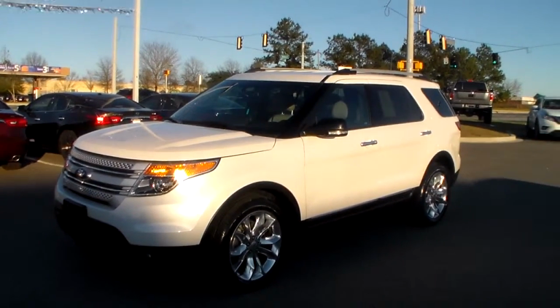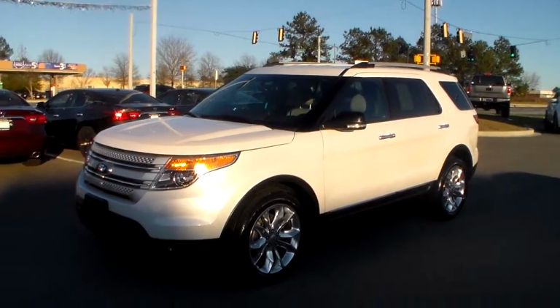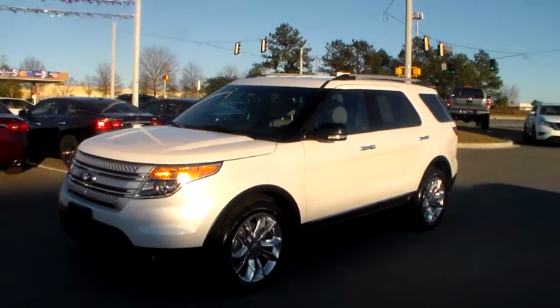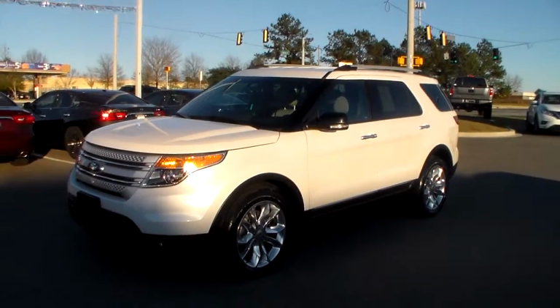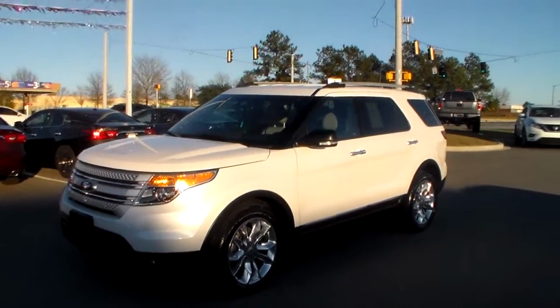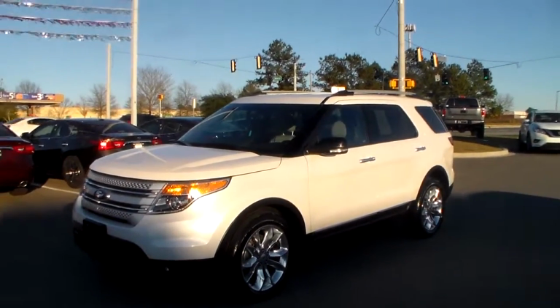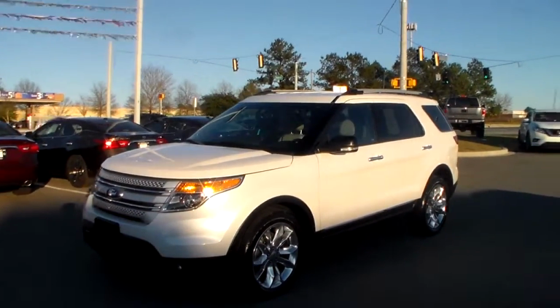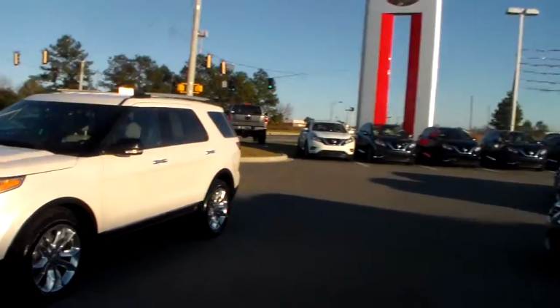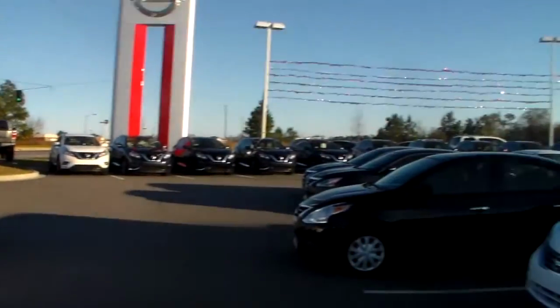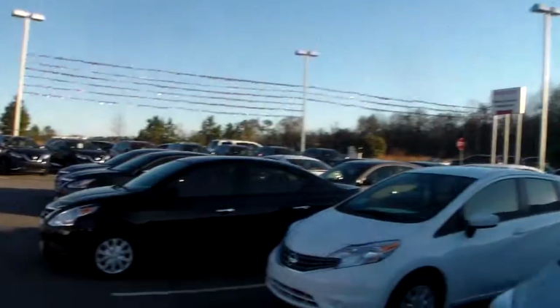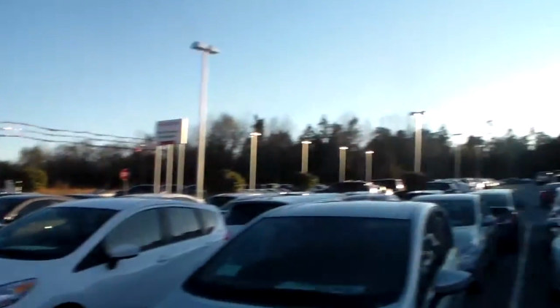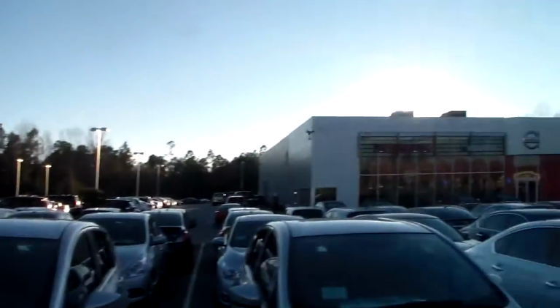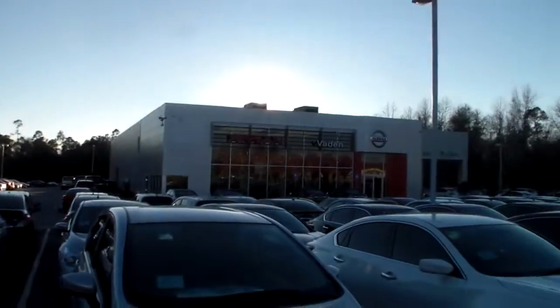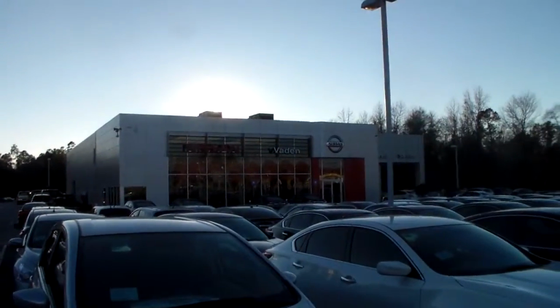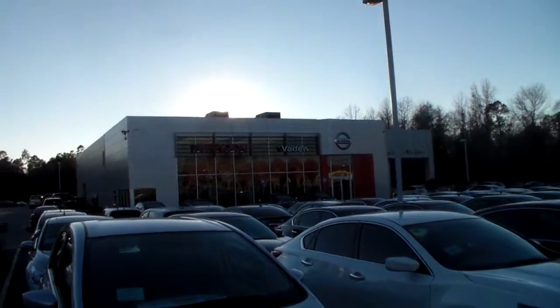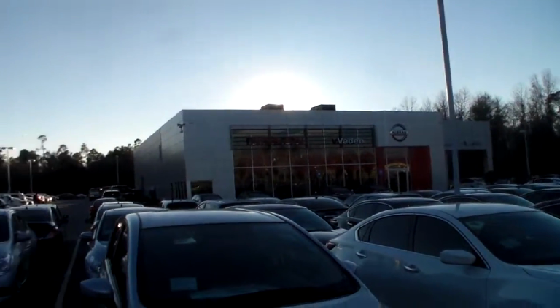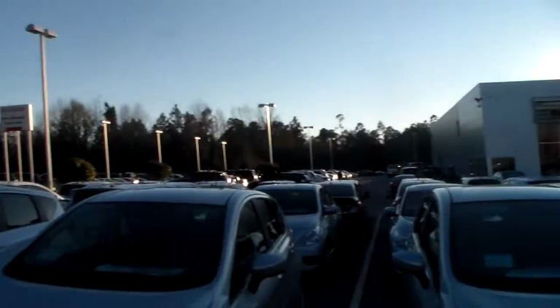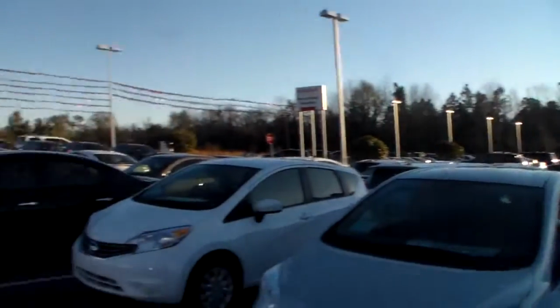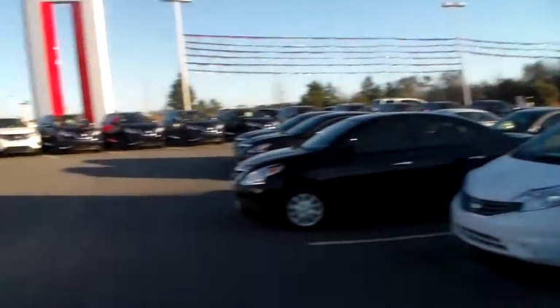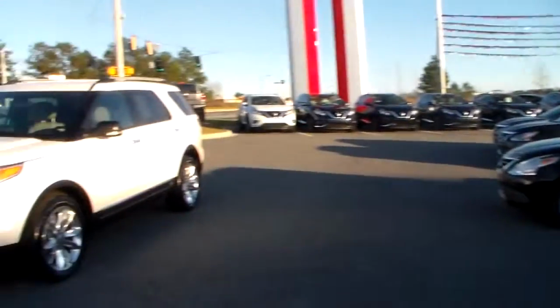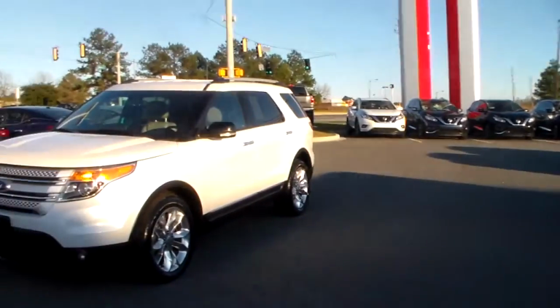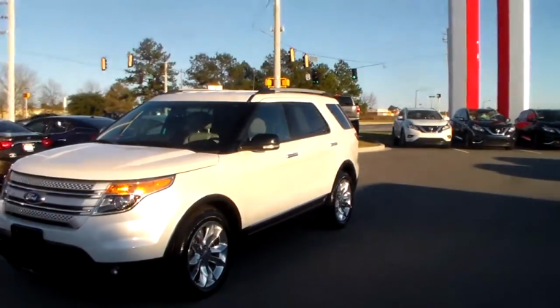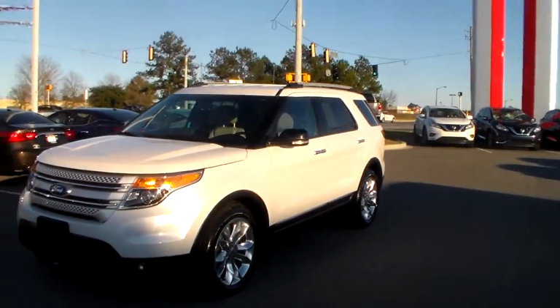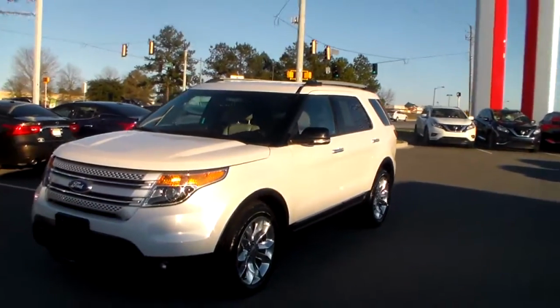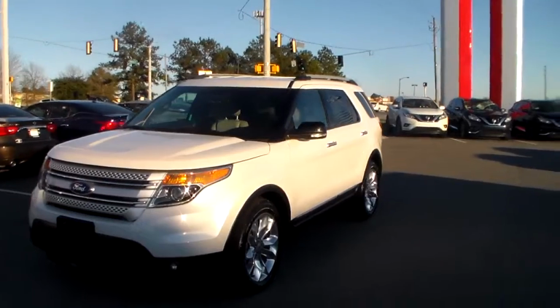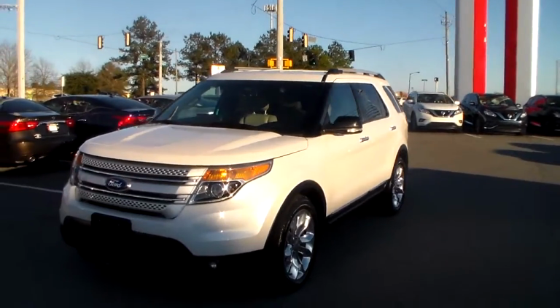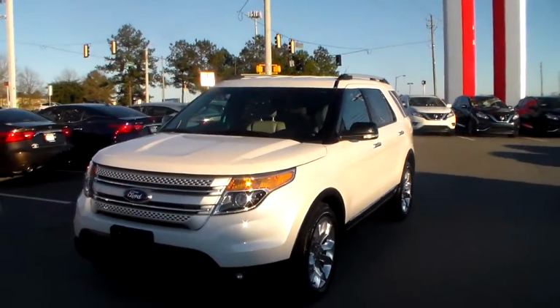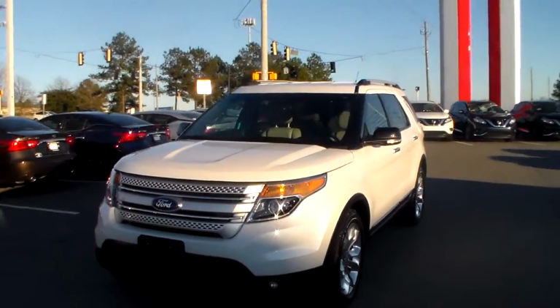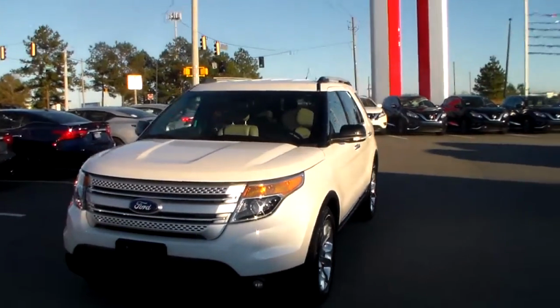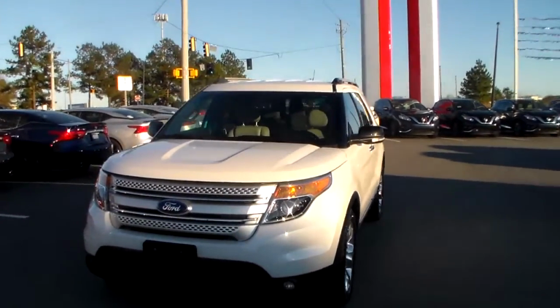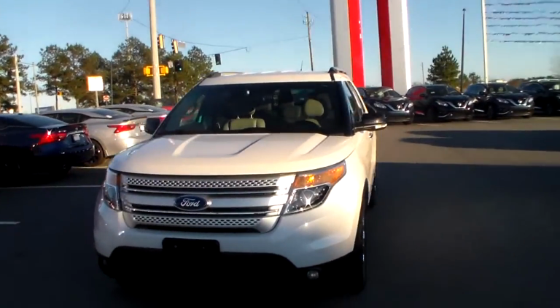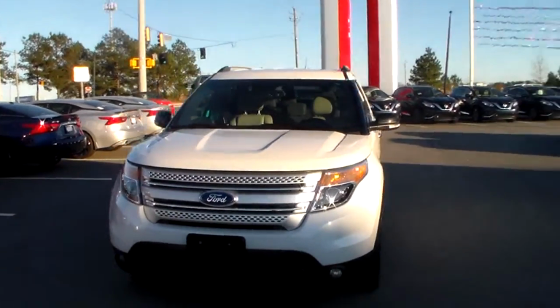Hey Jason, this is Joe over at Vaden Nissan Statesboro, right across from the Walmart and Goo Goo Car Wash over on Brandon Street. I'm going to give you a quick overview of this beautiful 2014 Ford Explorer.